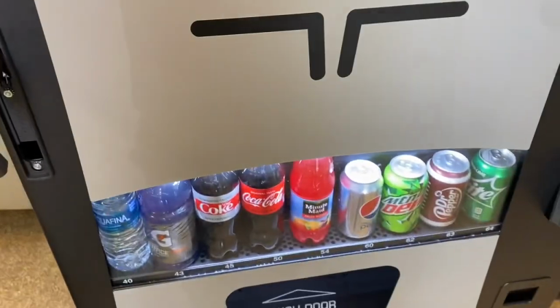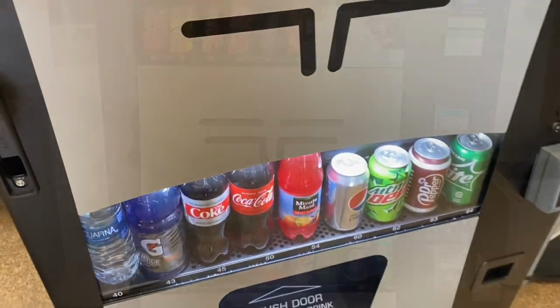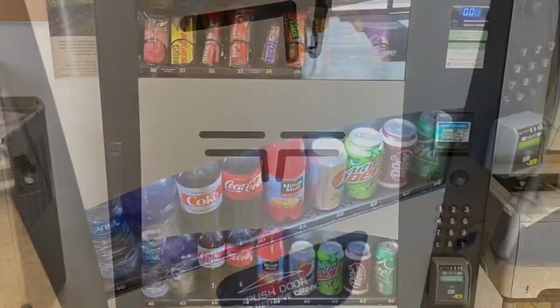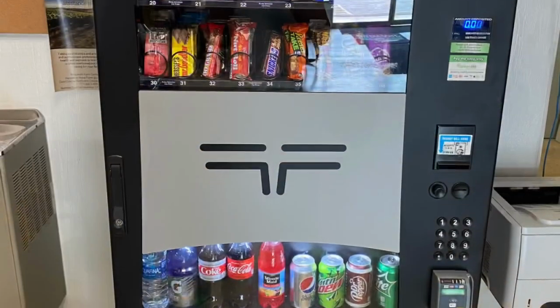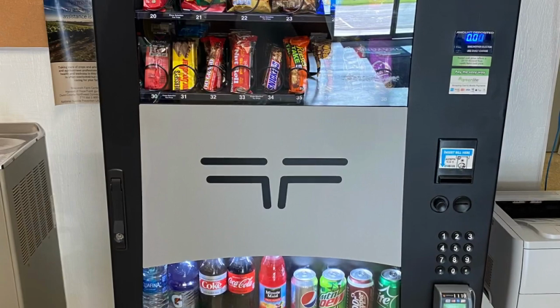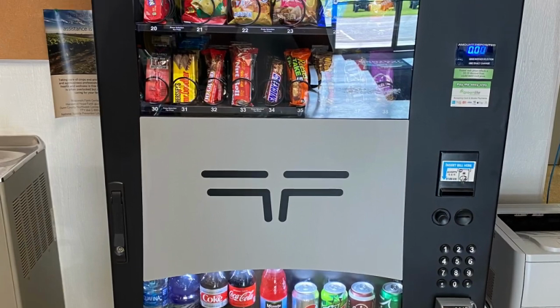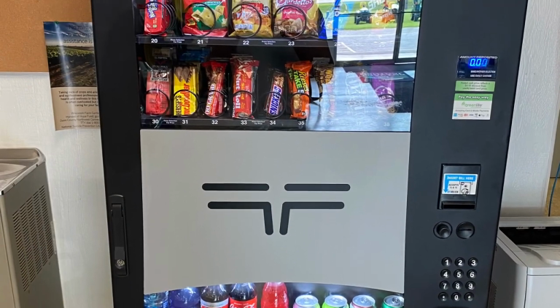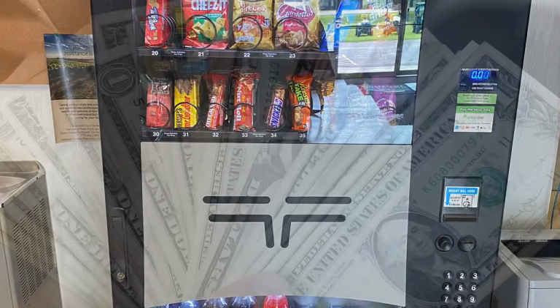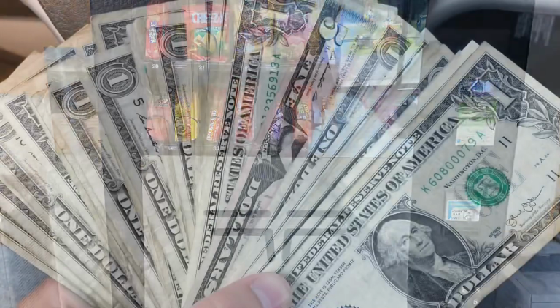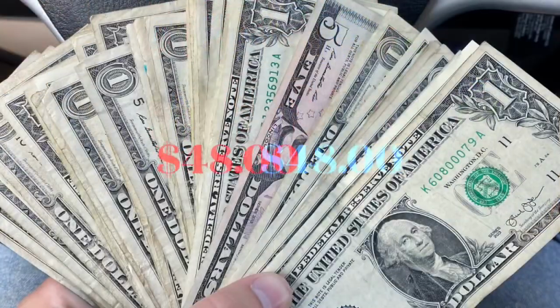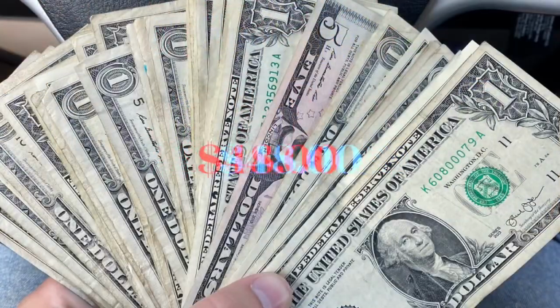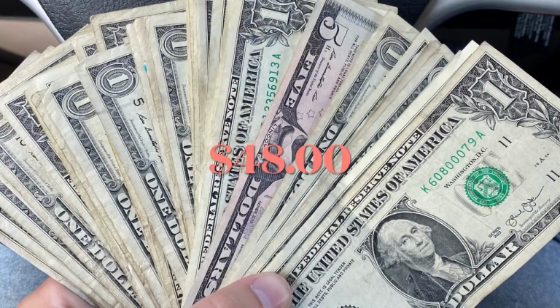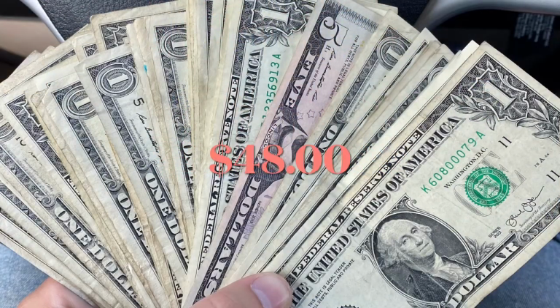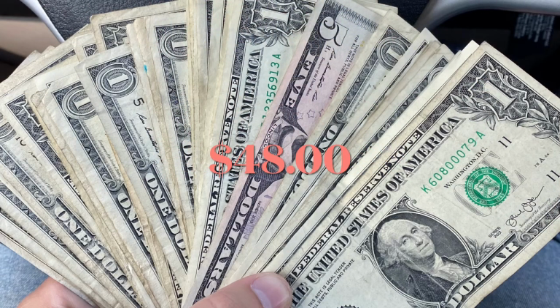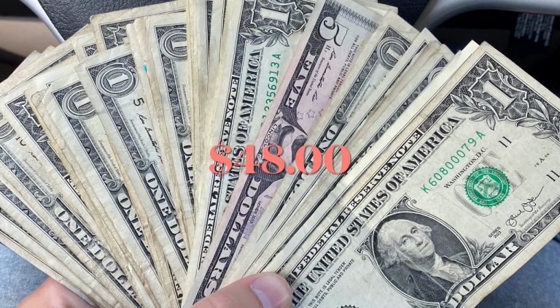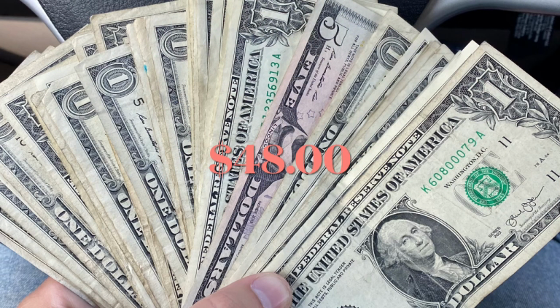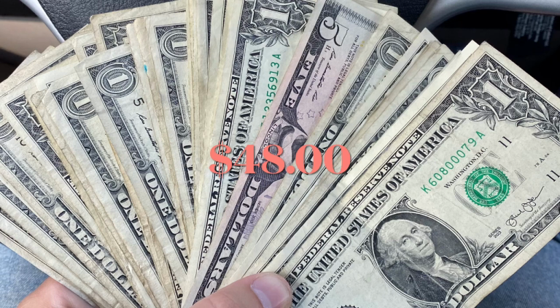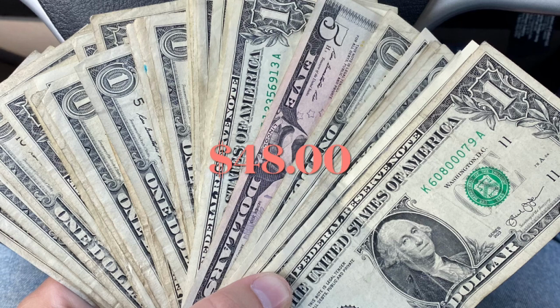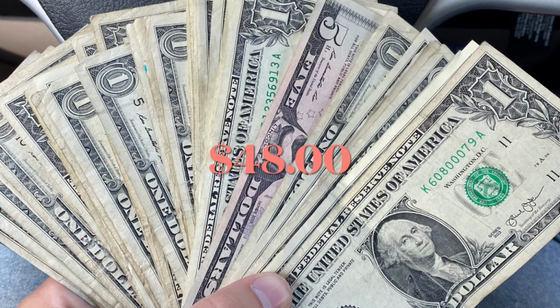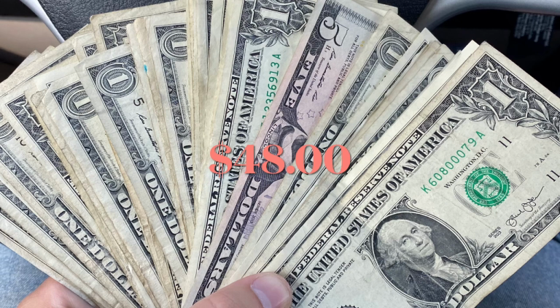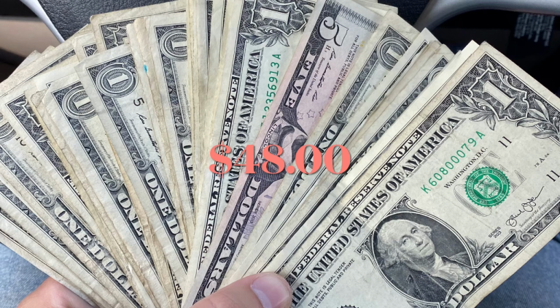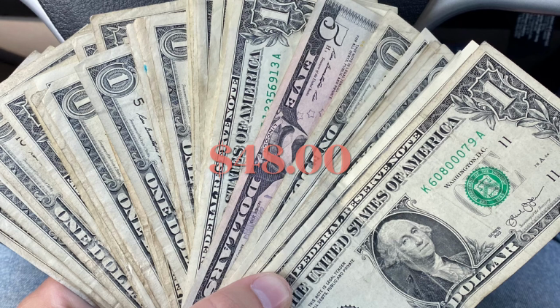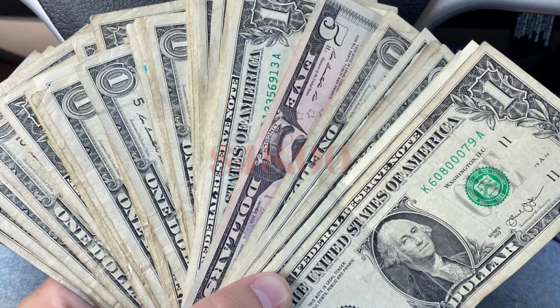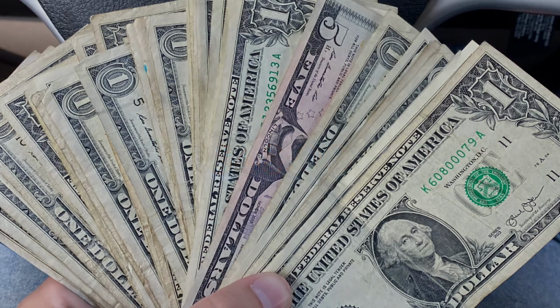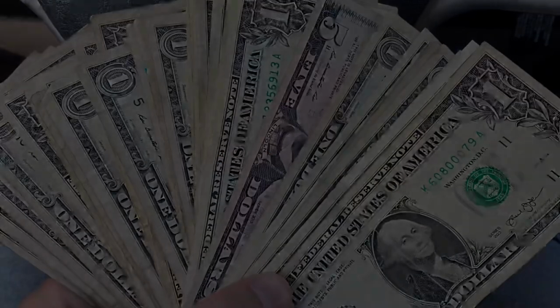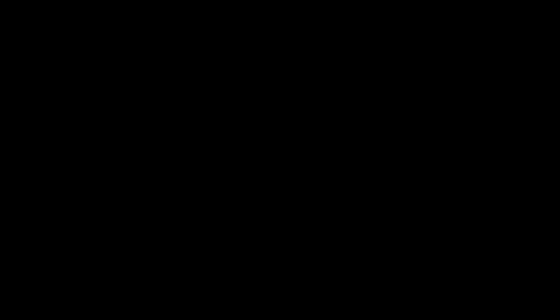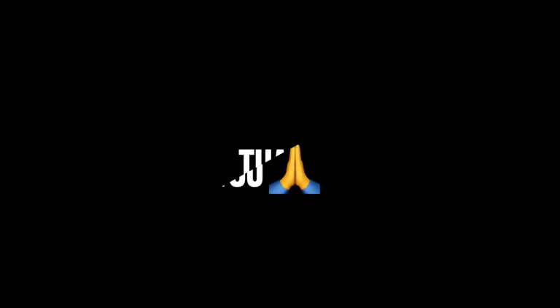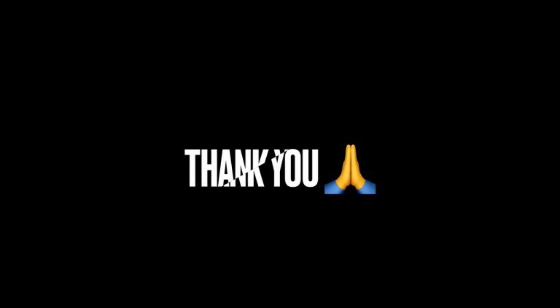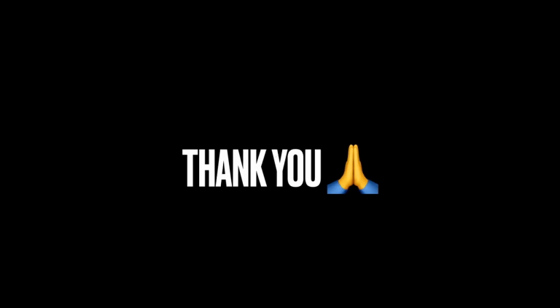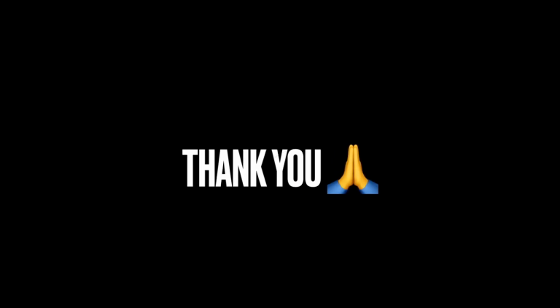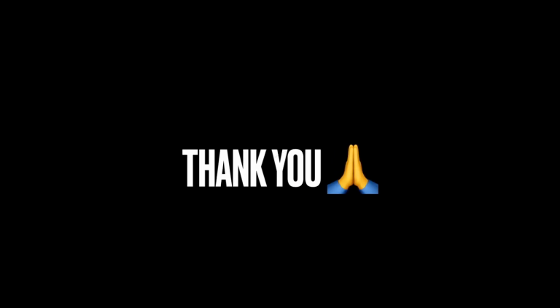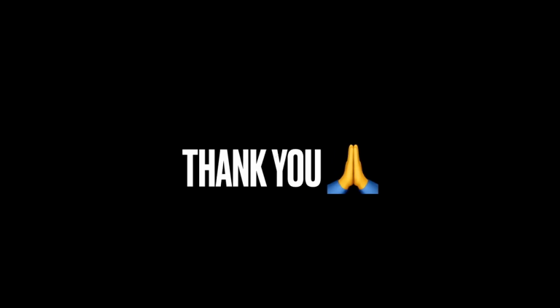Got it restocked and it's good to go. Today we did a grand total of $48 in cash. We only collected the bills today — we did not touch the change. So next time we come we'll definitely collect the change as well as the bills and we should have an even bigger collection.